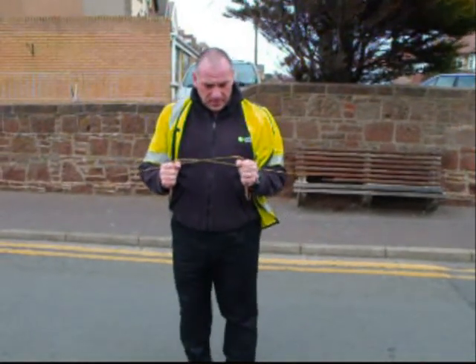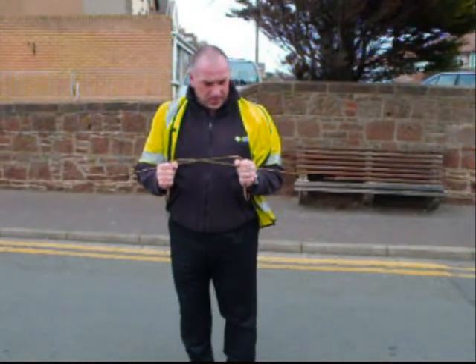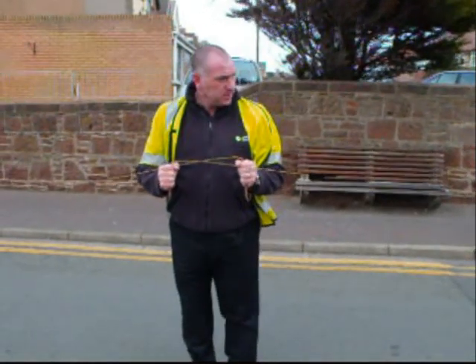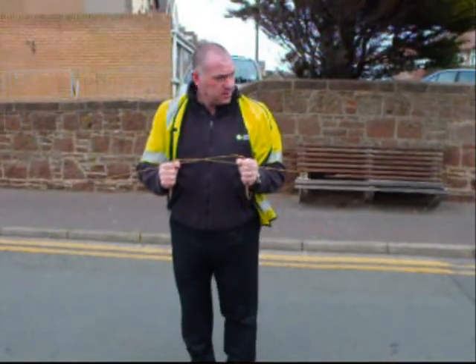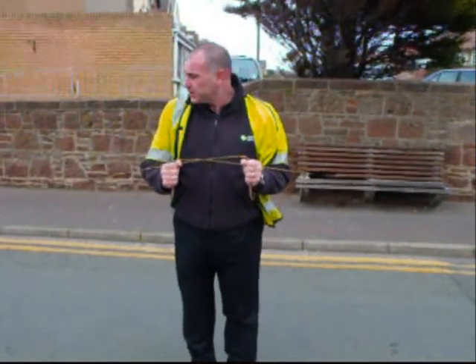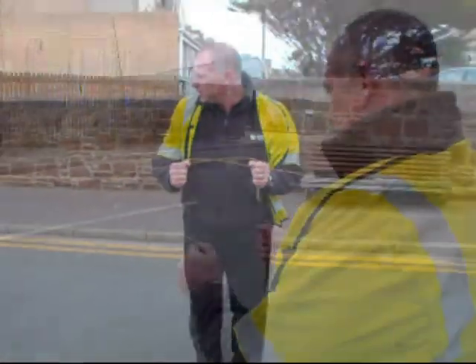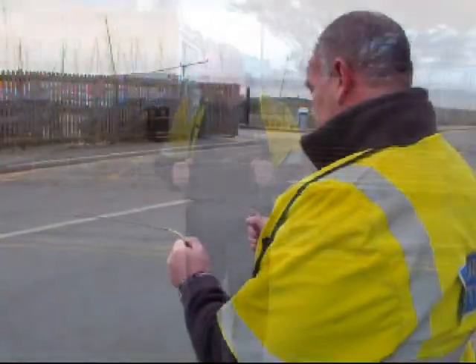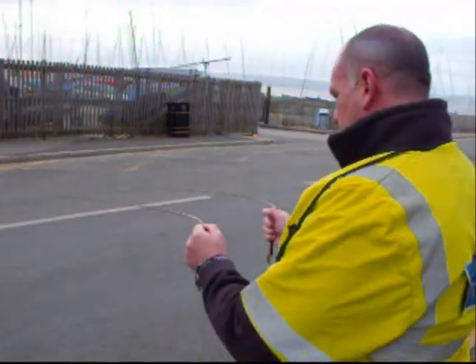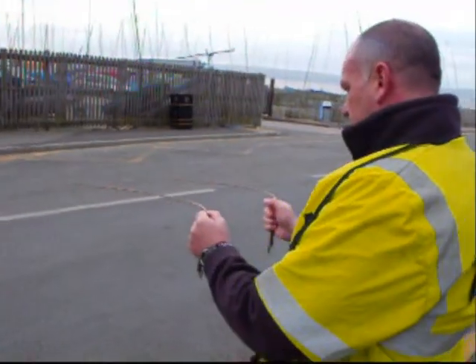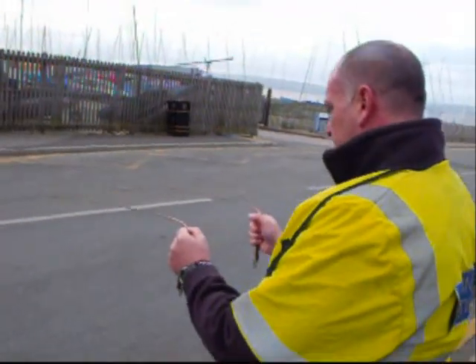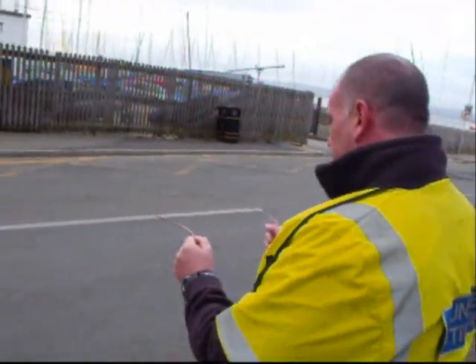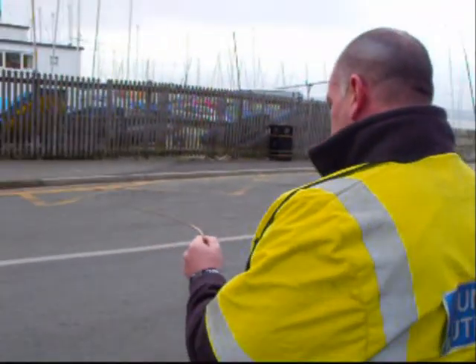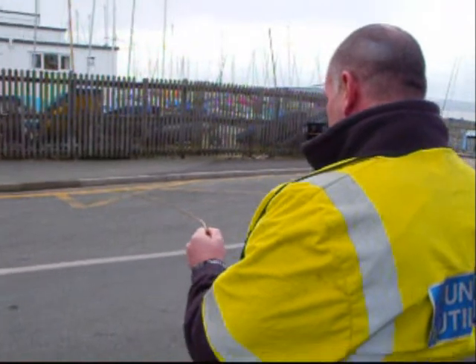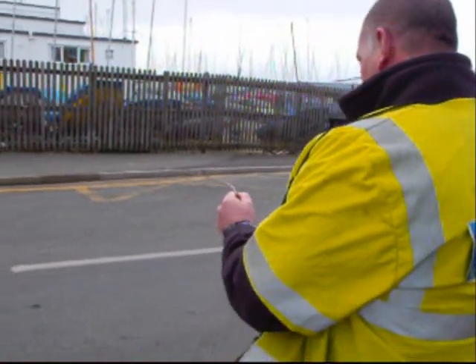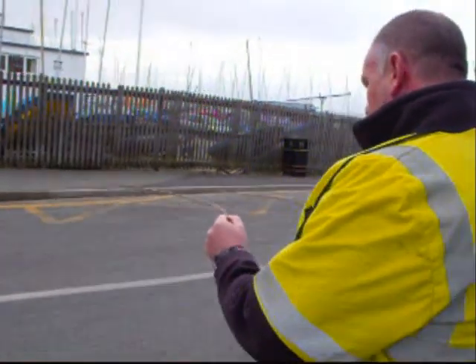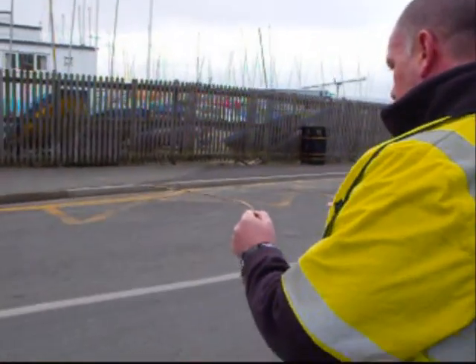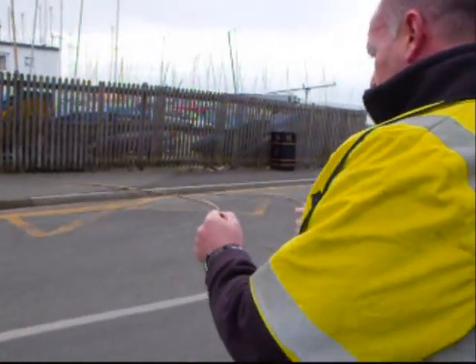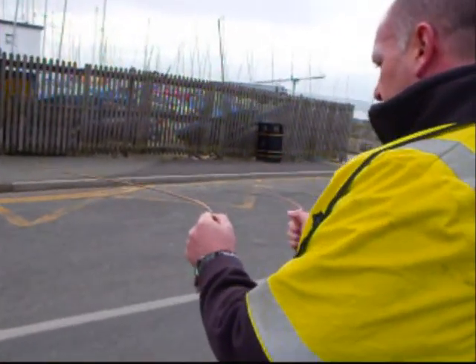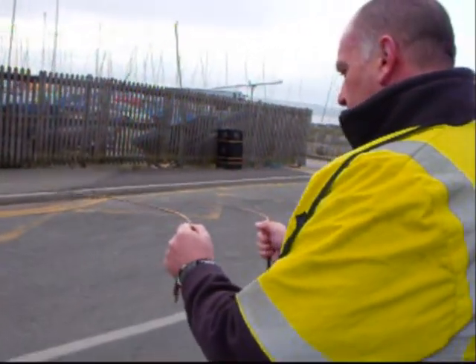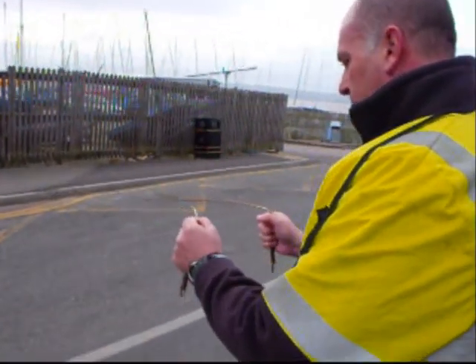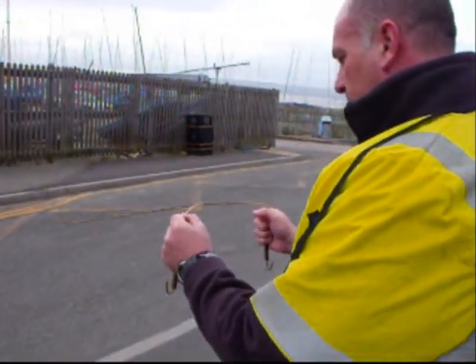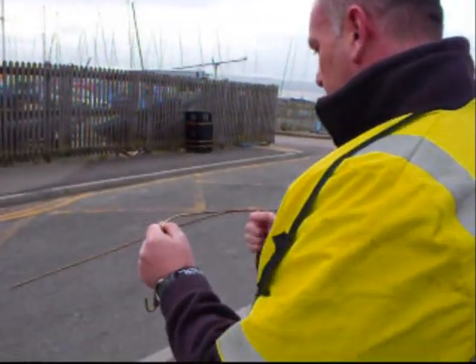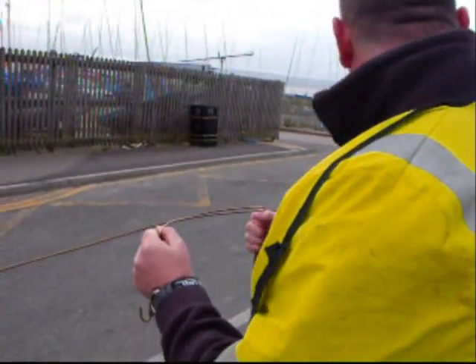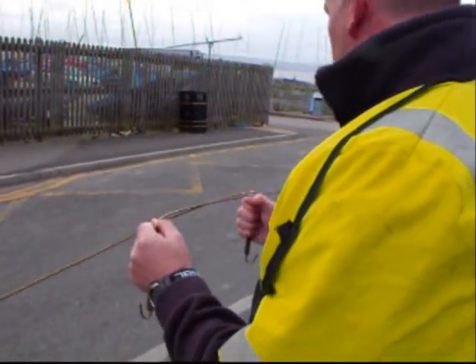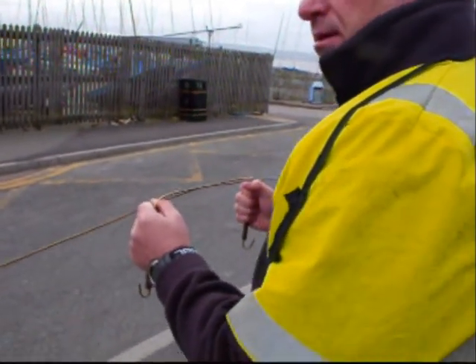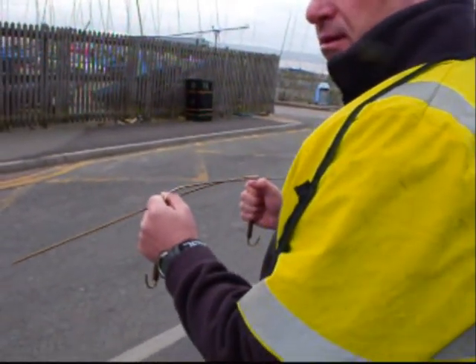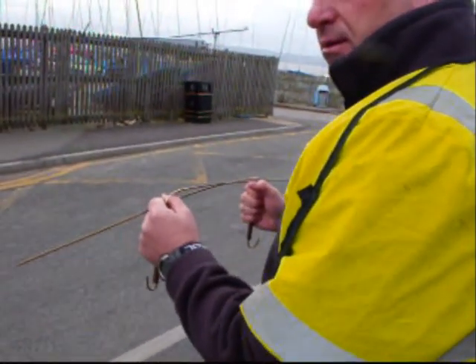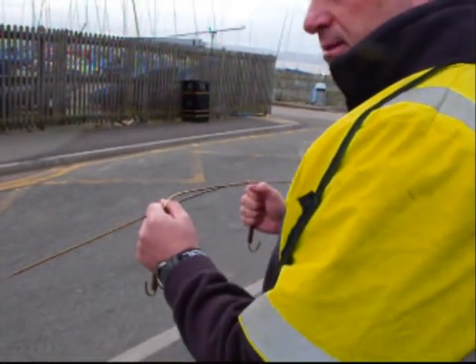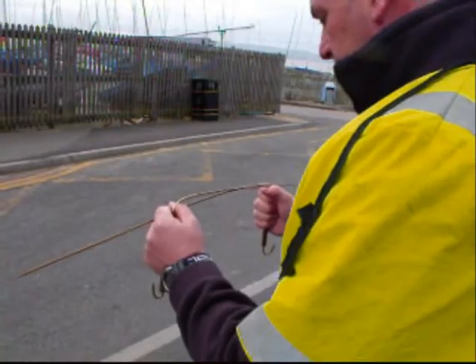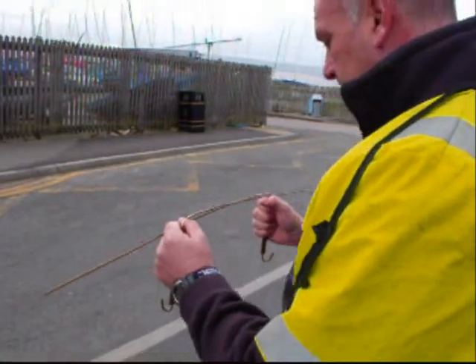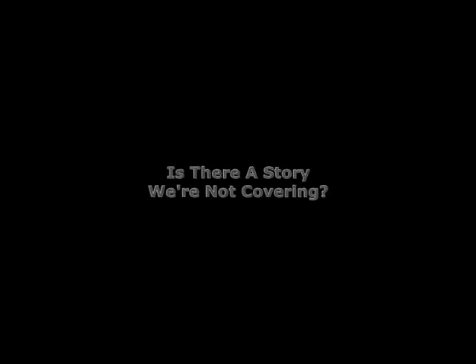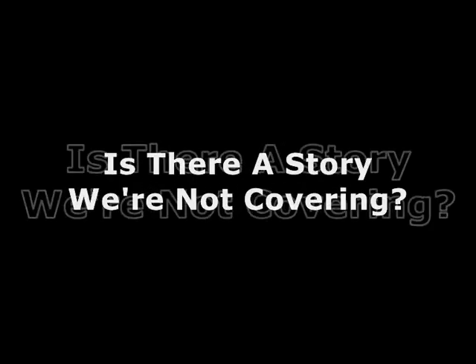Basically the rods are out in front of me and as I cross section over the road or the footway, if there's any water pipes underneath, the two welding rods cross and that's where the water runs.